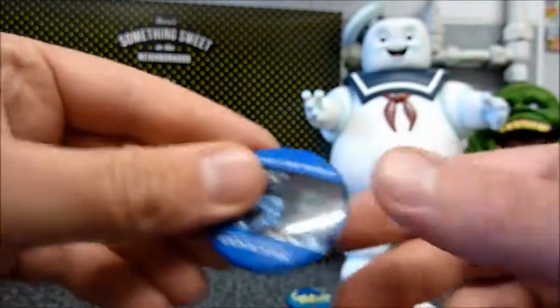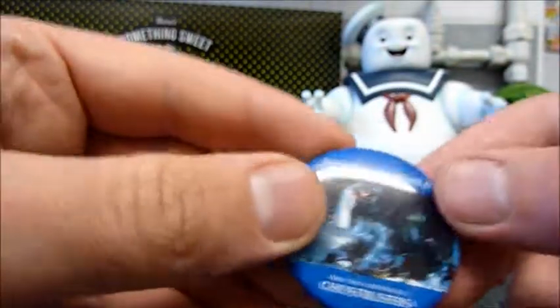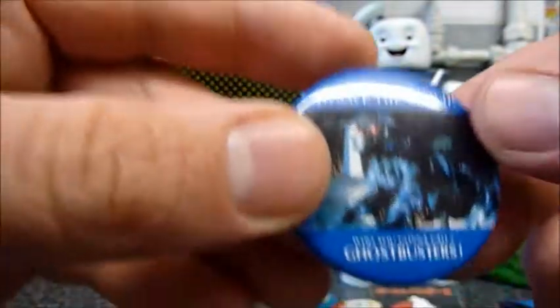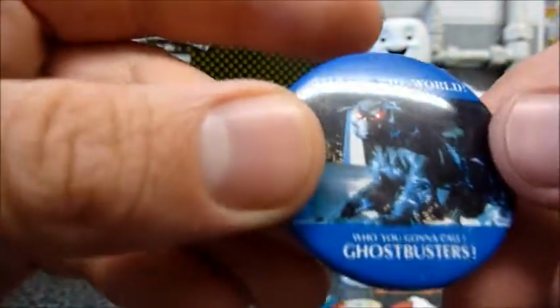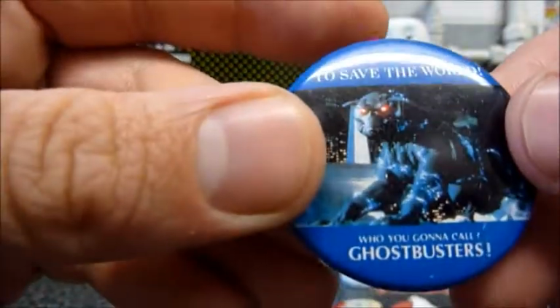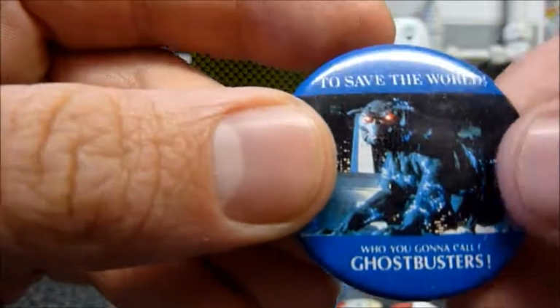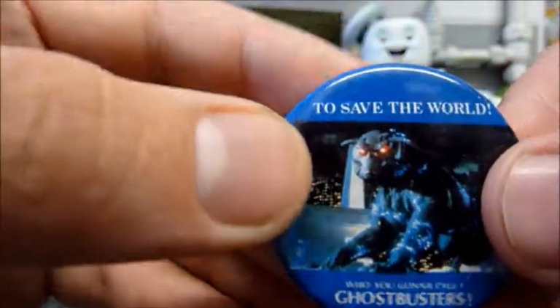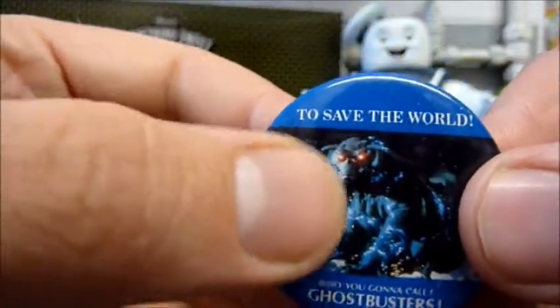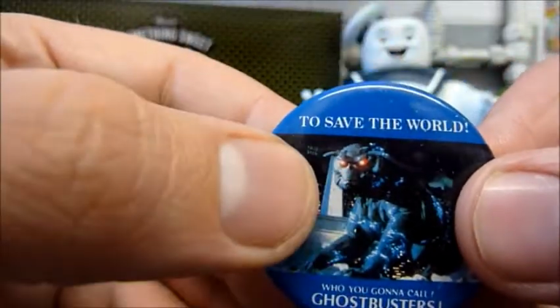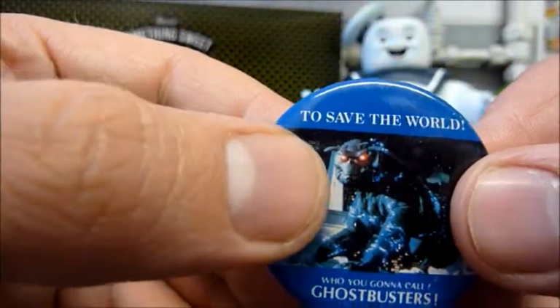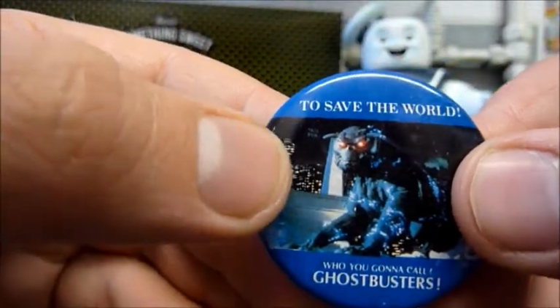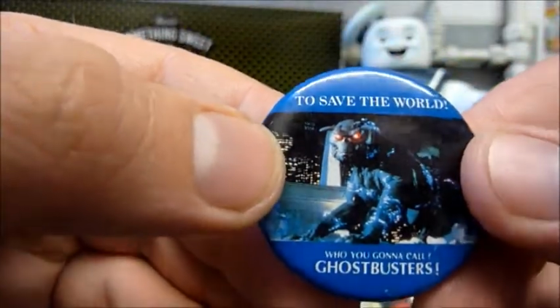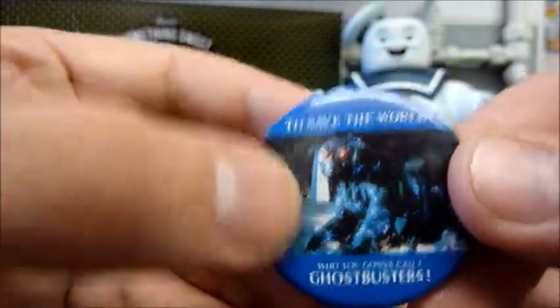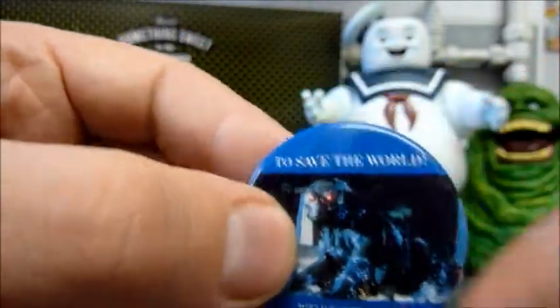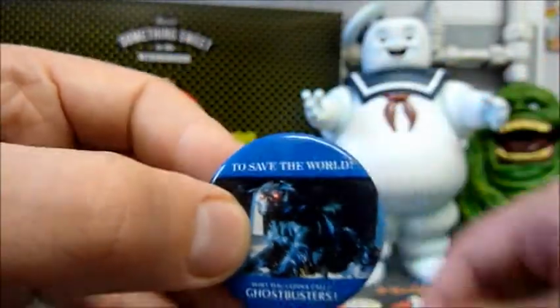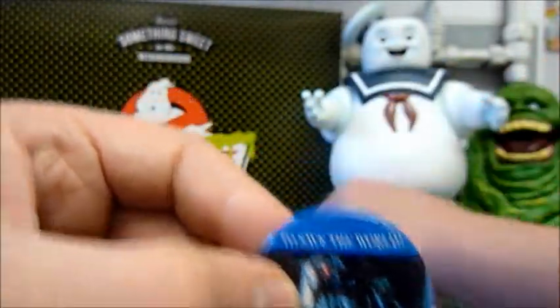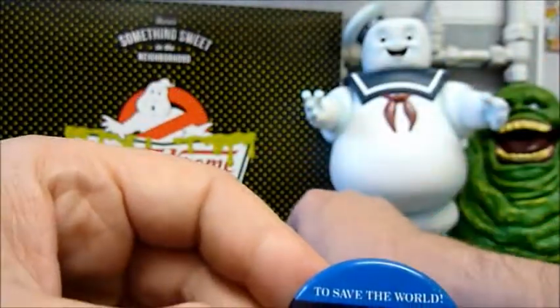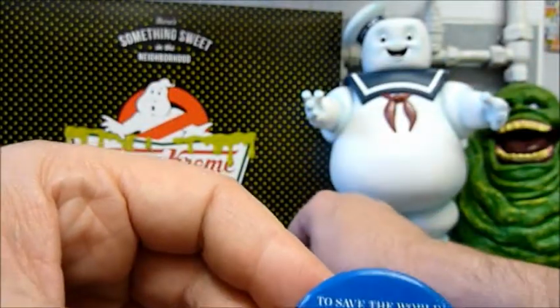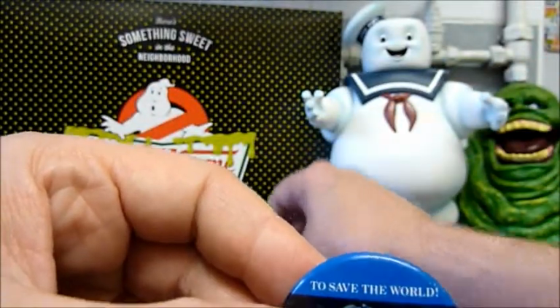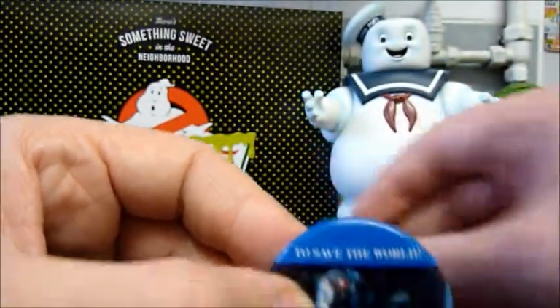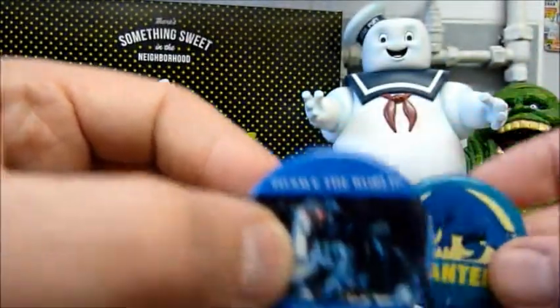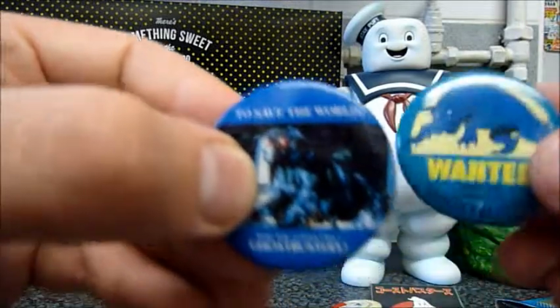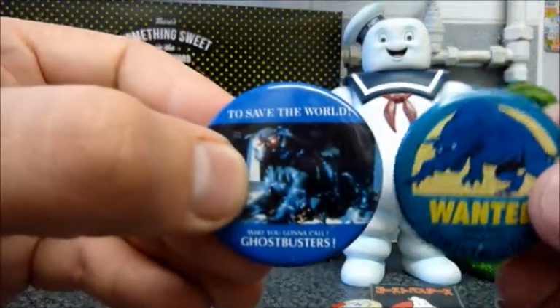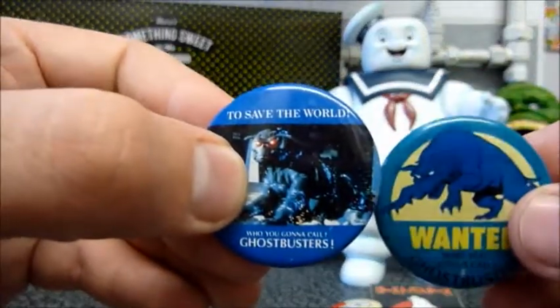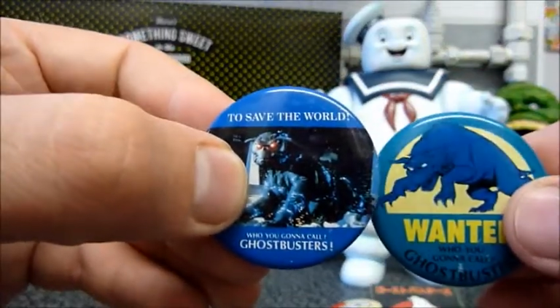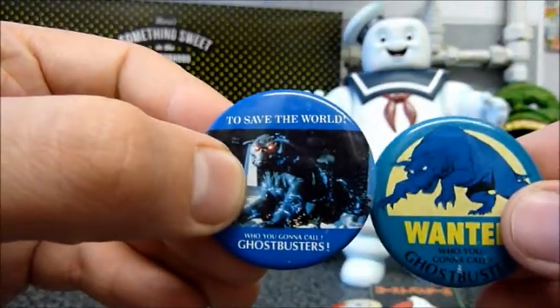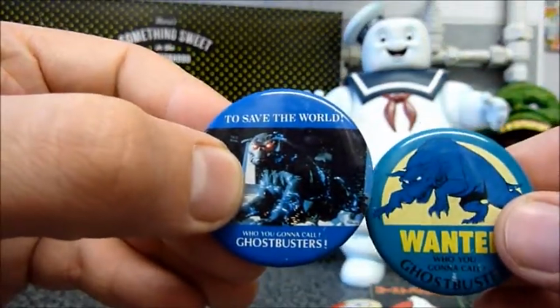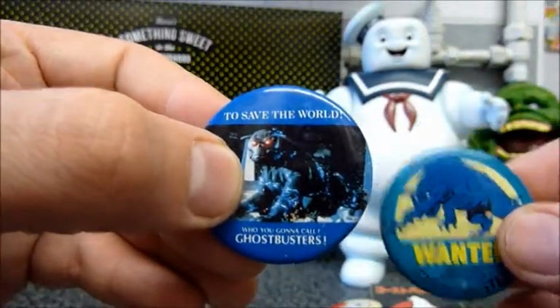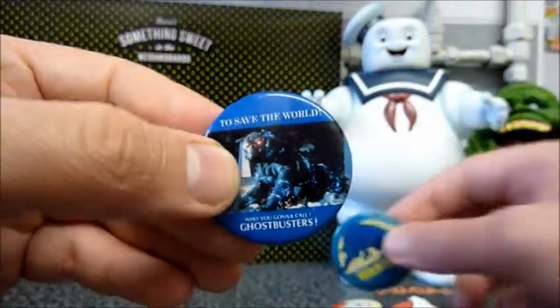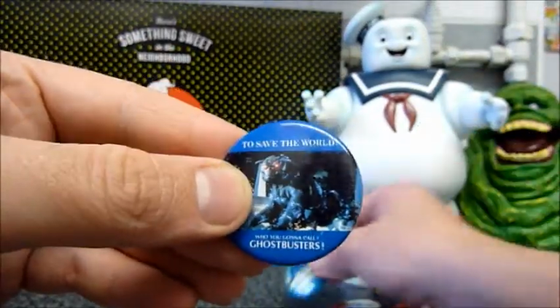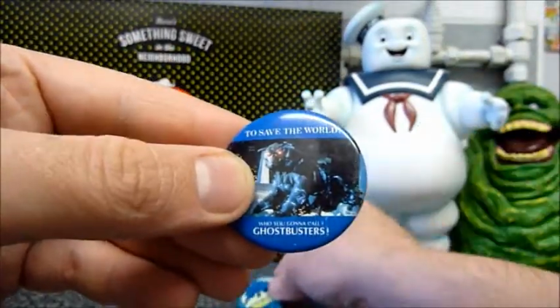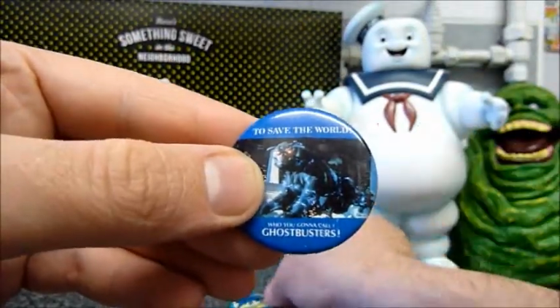And then a nice one — the terror dog. It says 'to save the world.' This is a photo of a terror dog as opposed to the drawing version of the terror dog we have there.